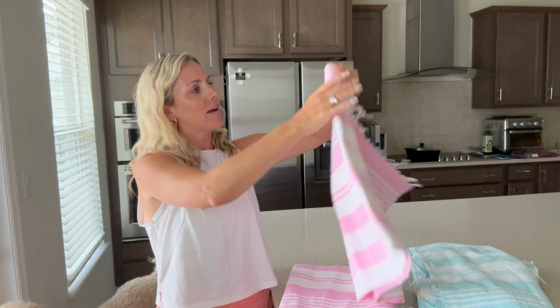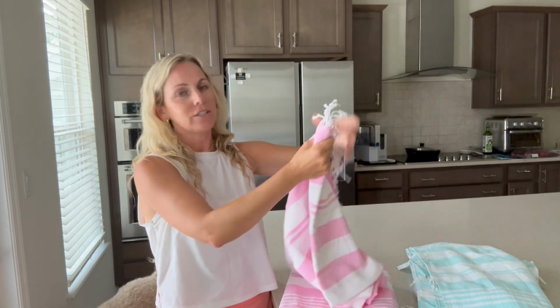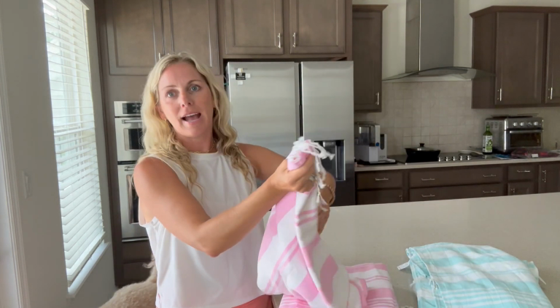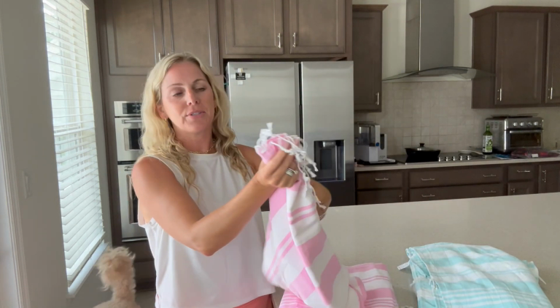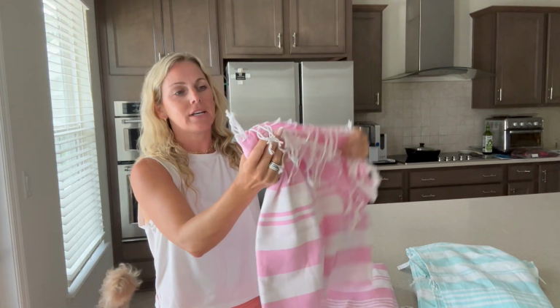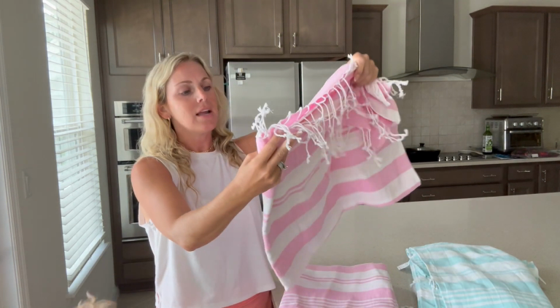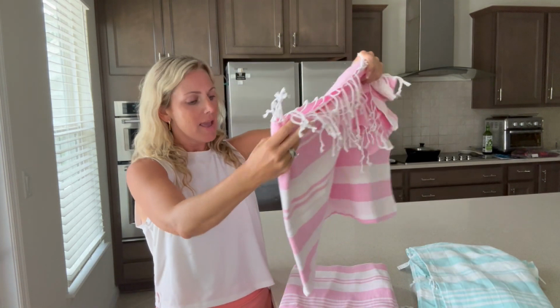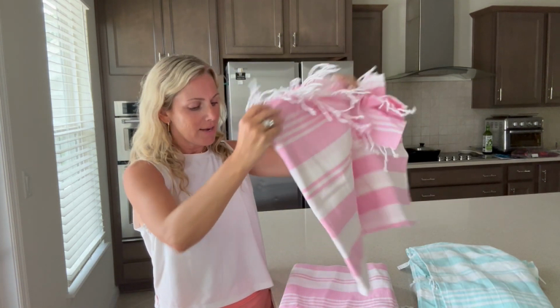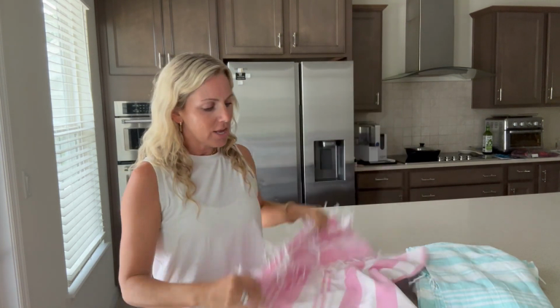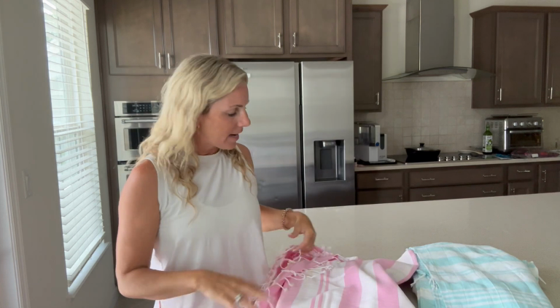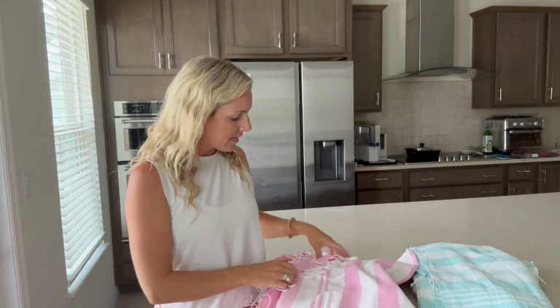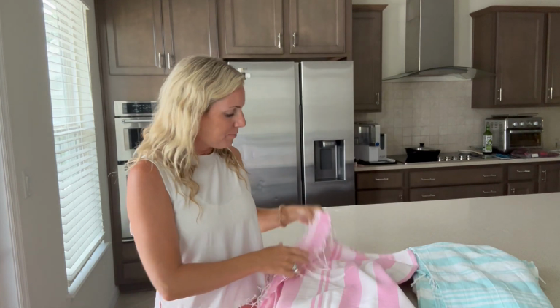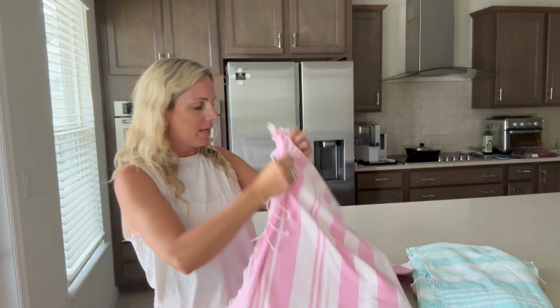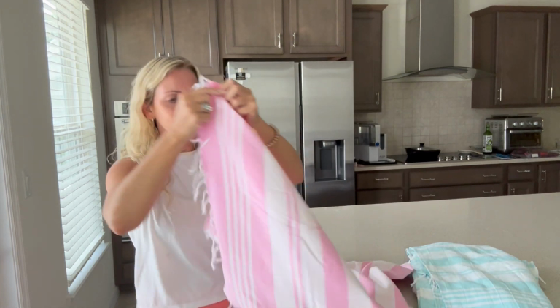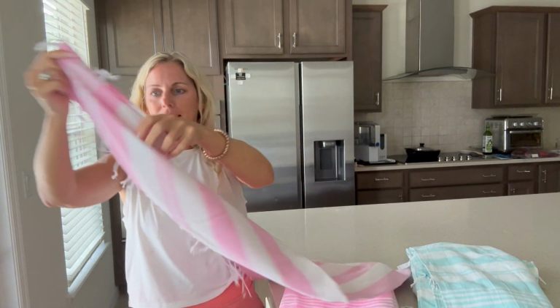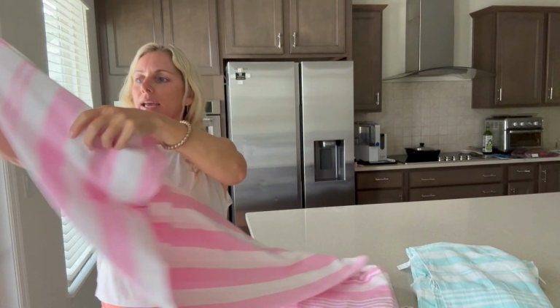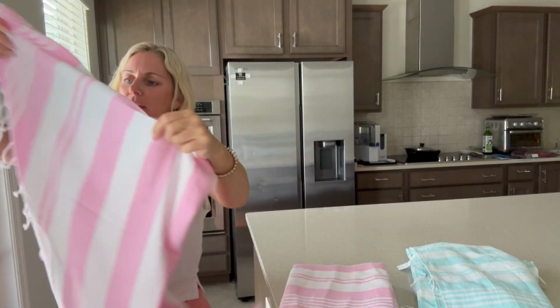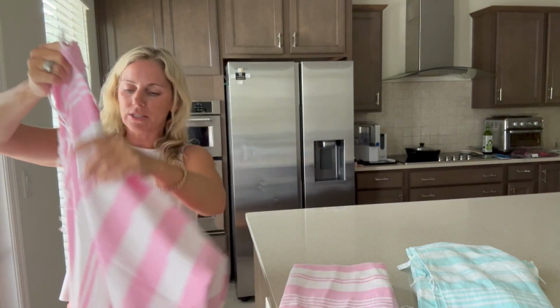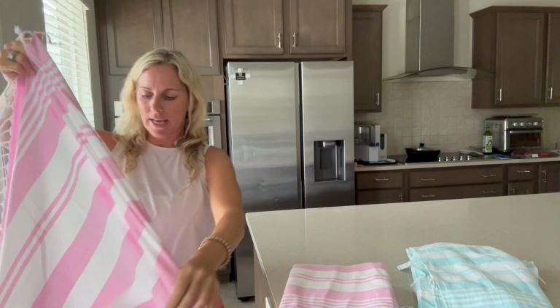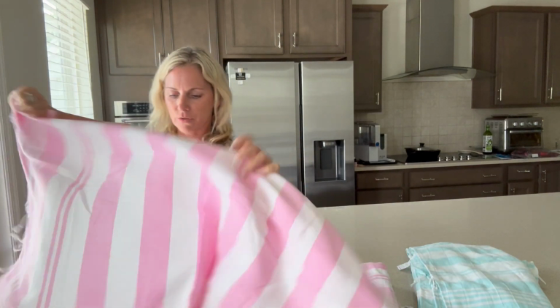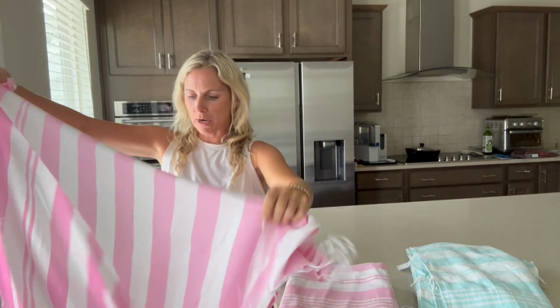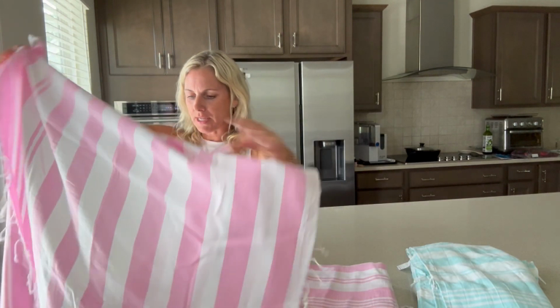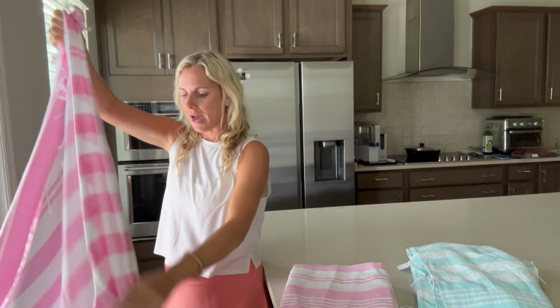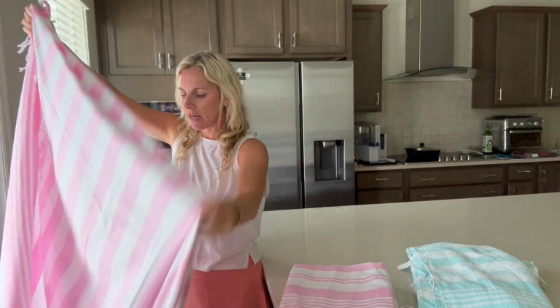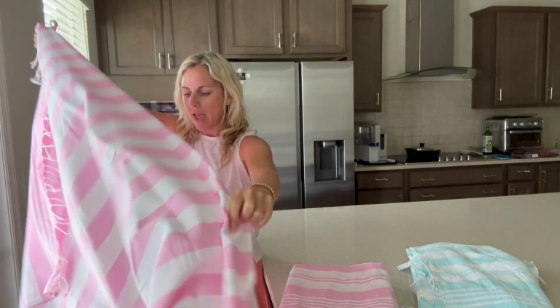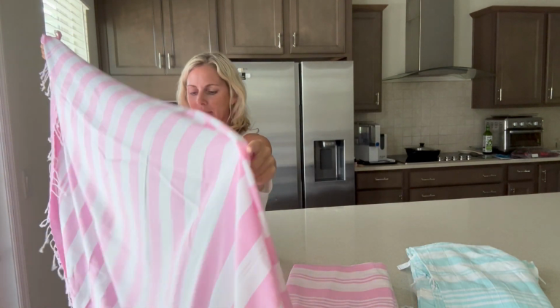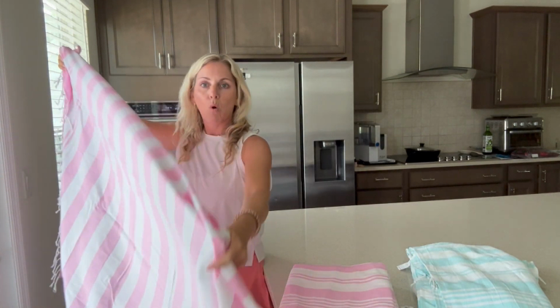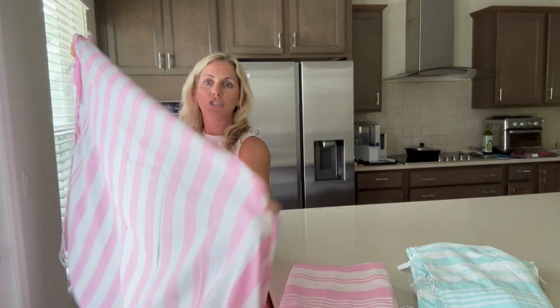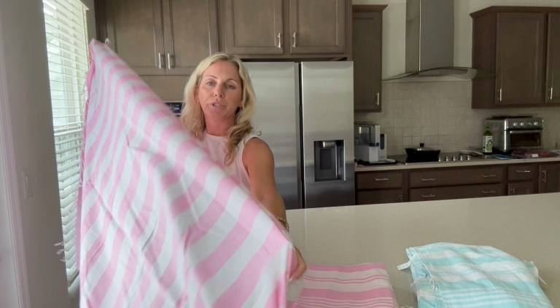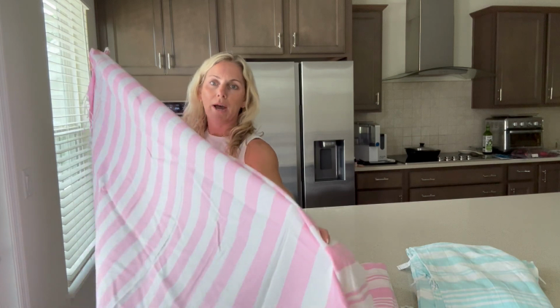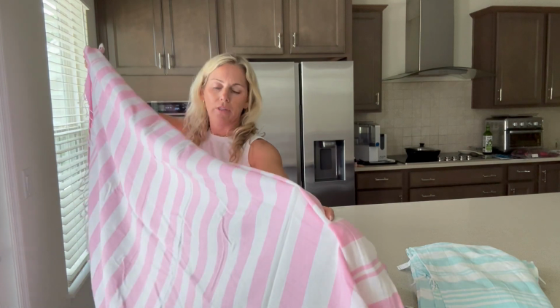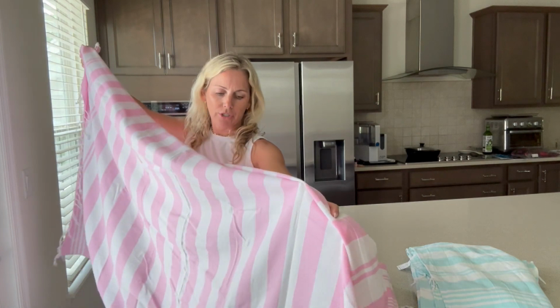They've got the little tassels here and they are nice and big, which I like. They're 100% cotton and they wash really well in the washer.